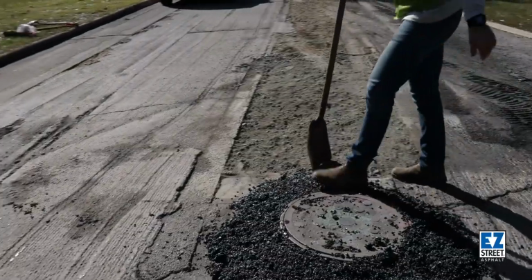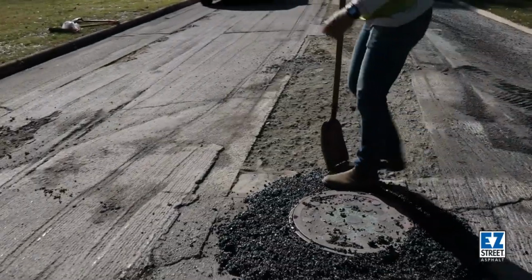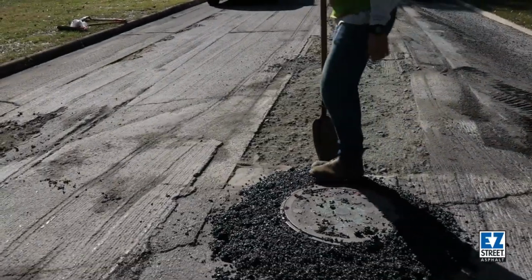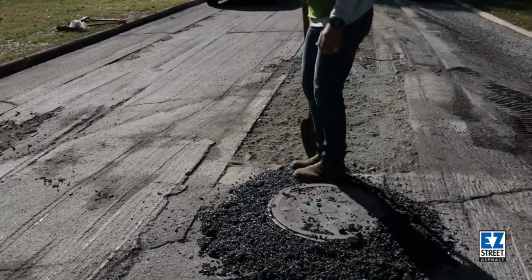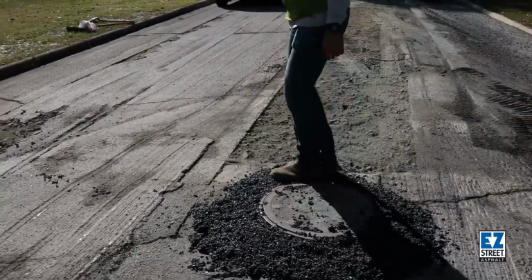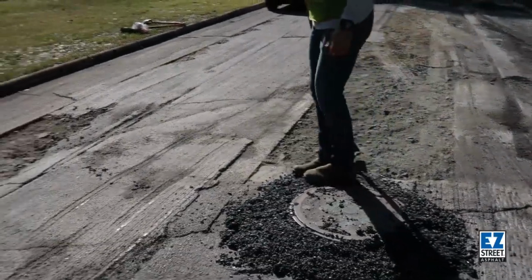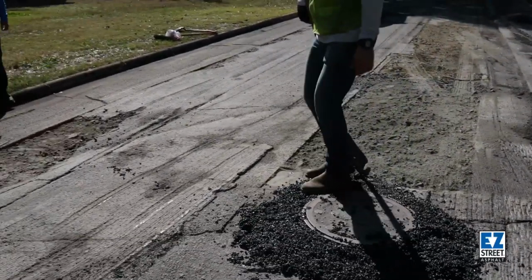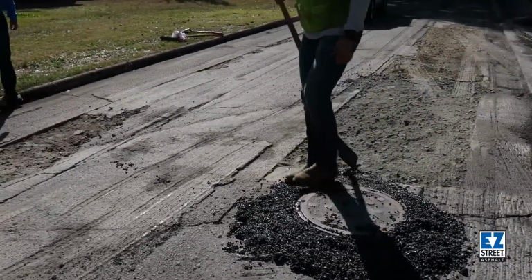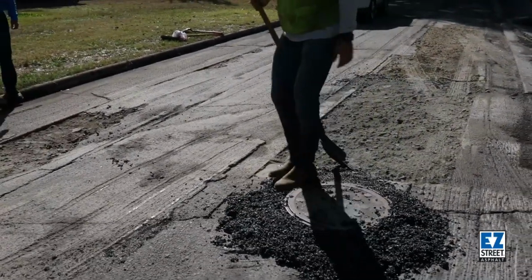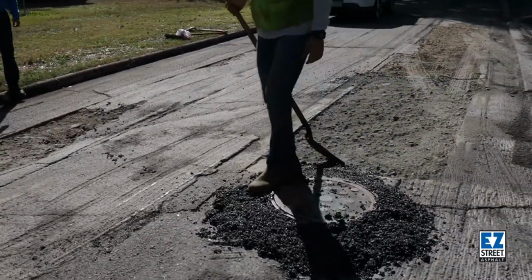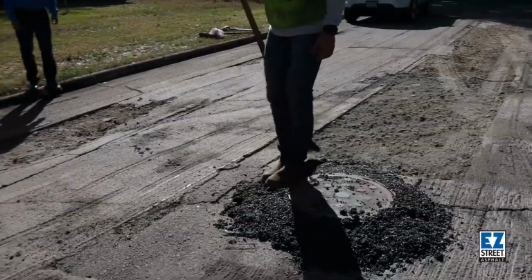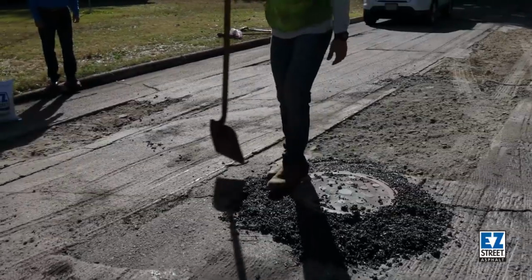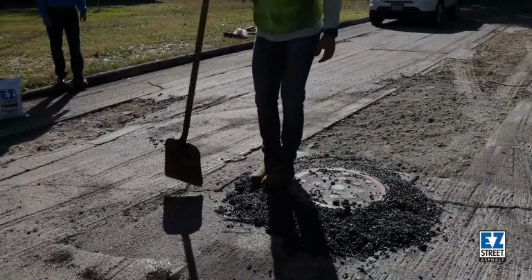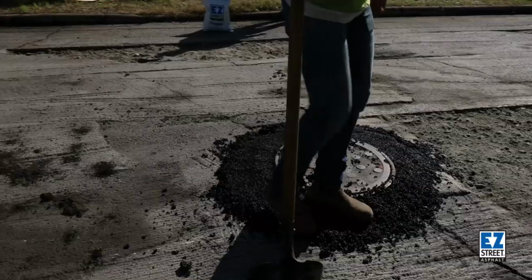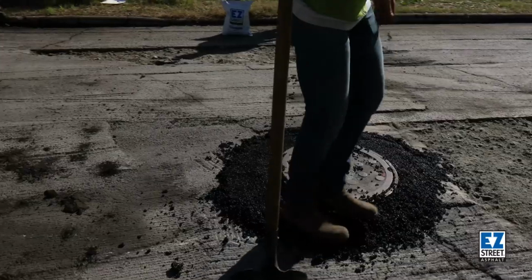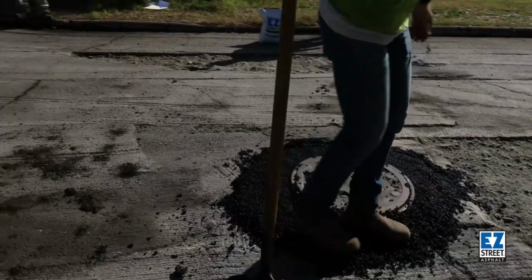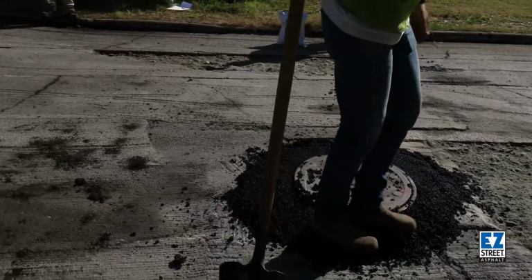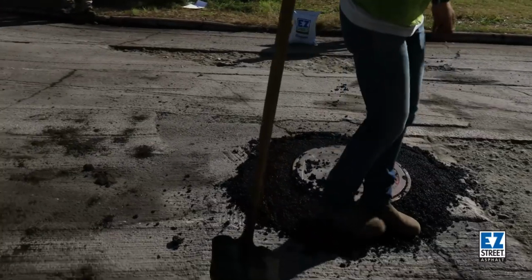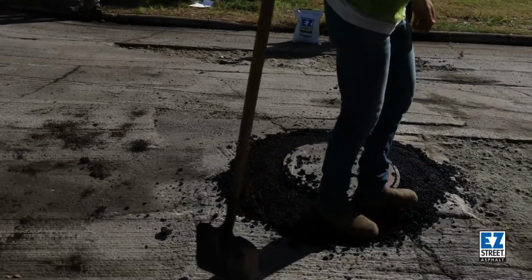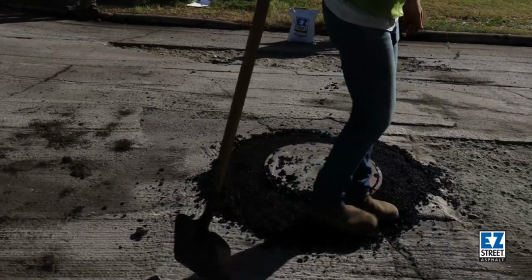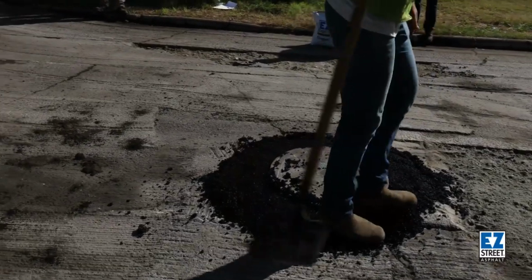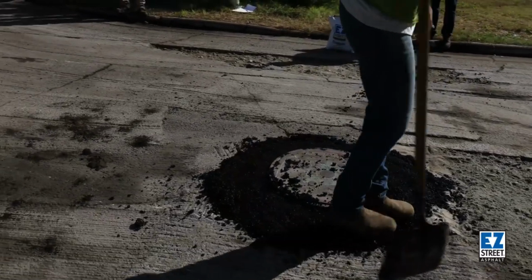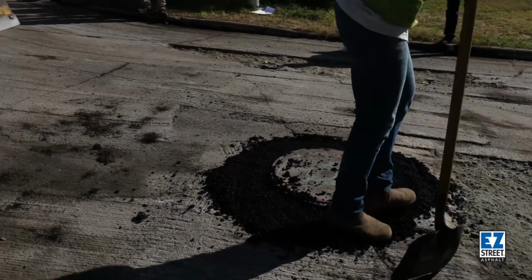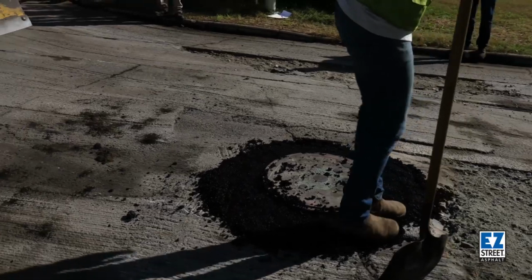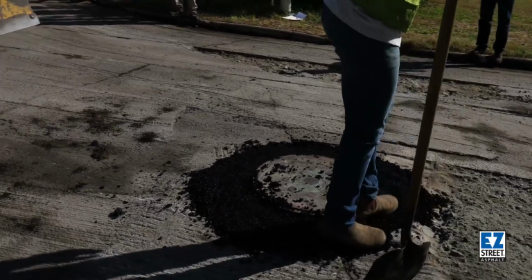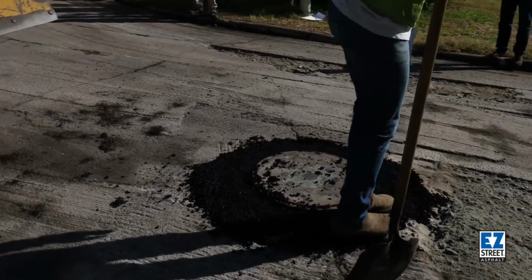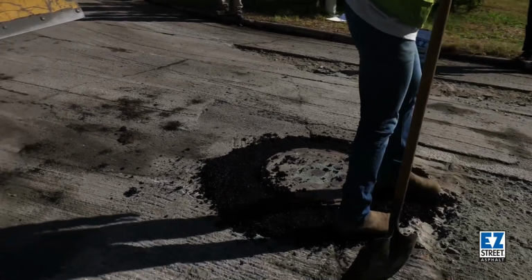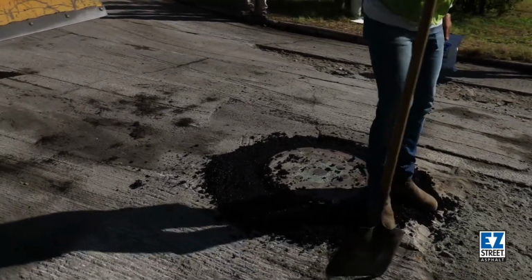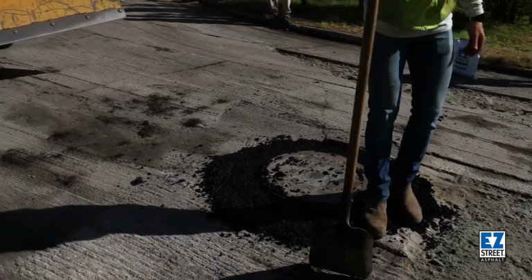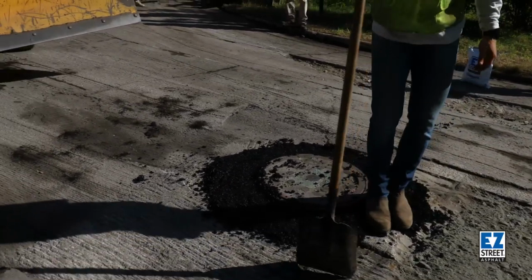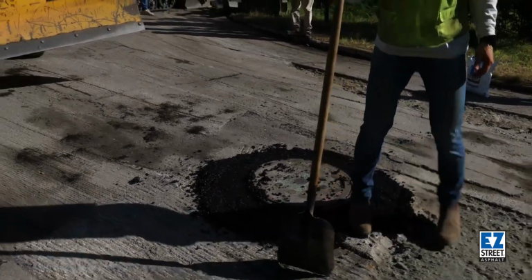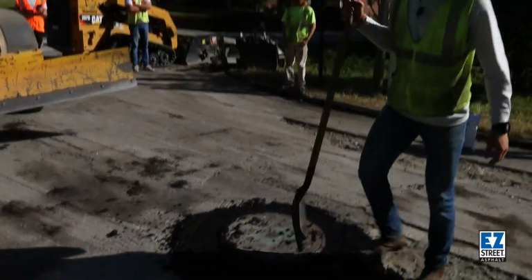I'm just going to walk it in, make sure it gets a little bit of compaction. The traffic of the cars rolling over it will continue to compact it, and it'll set up just like asphalt.